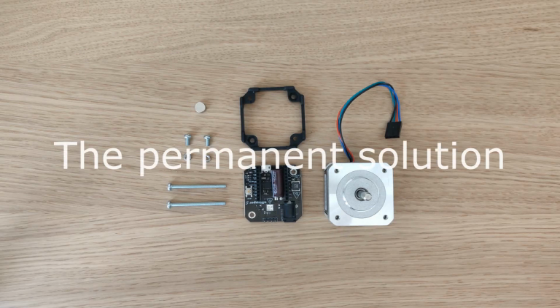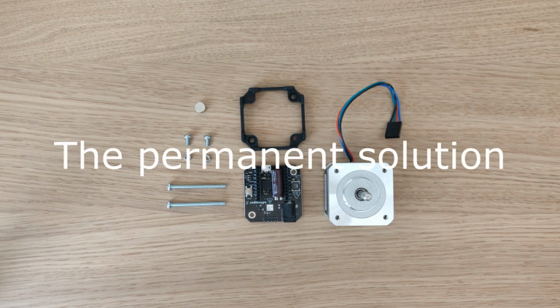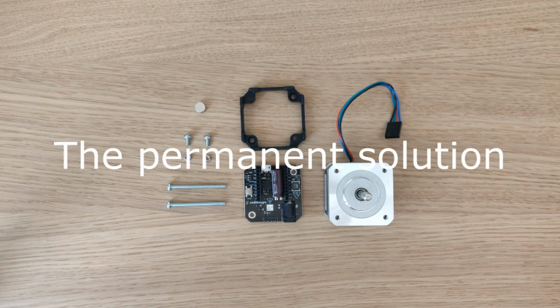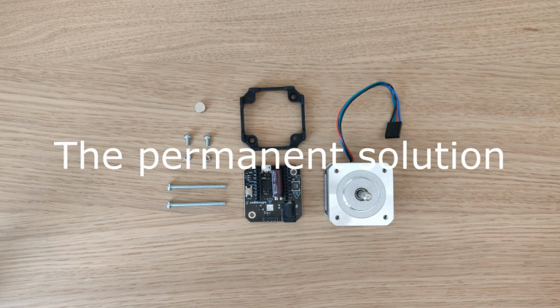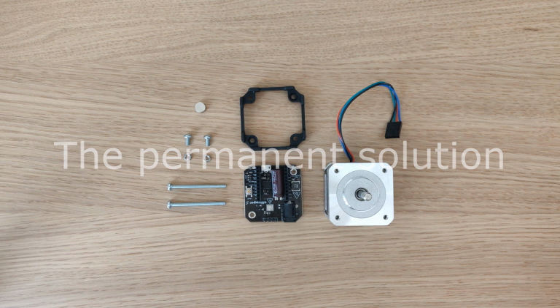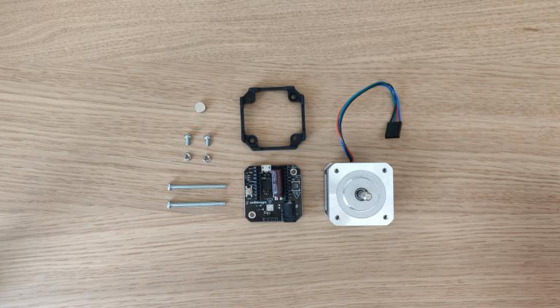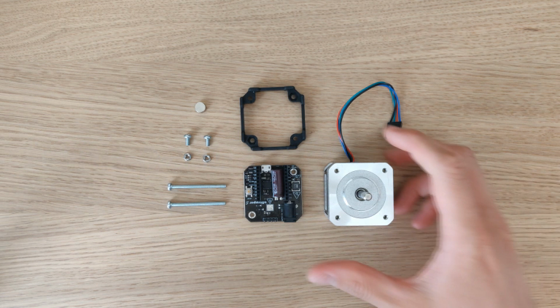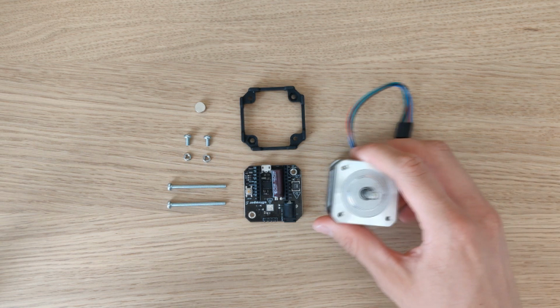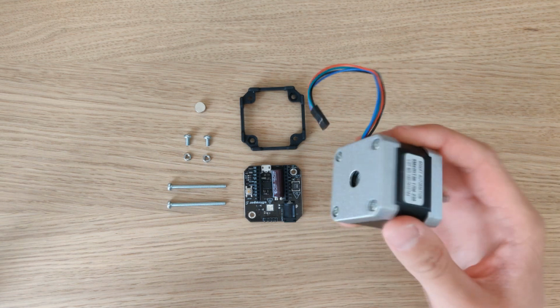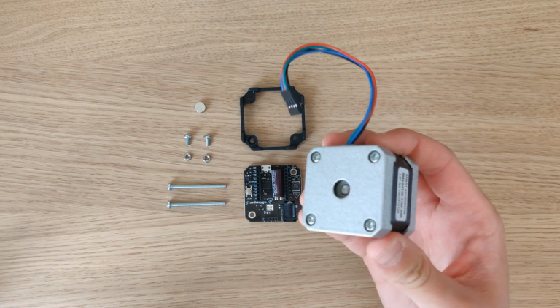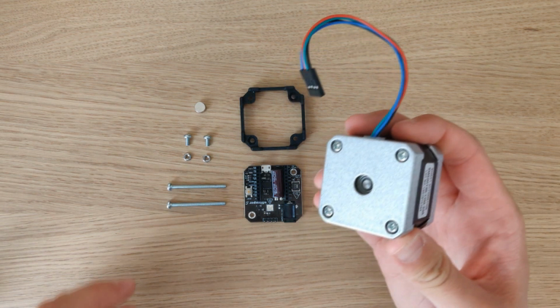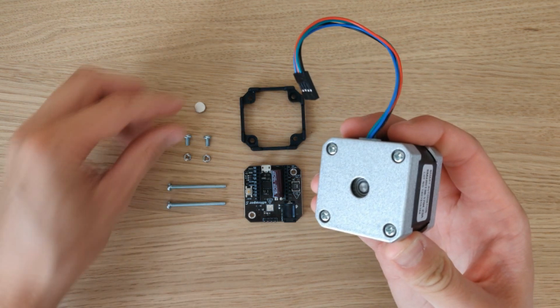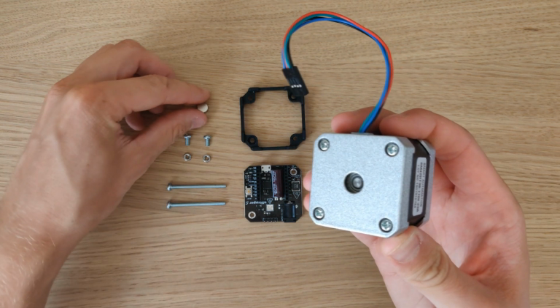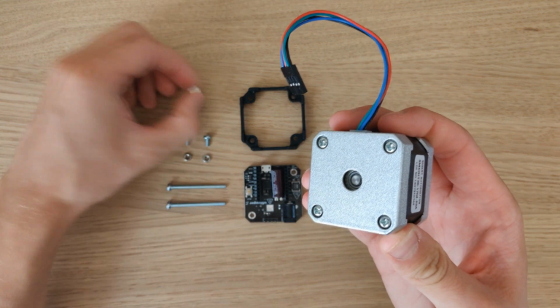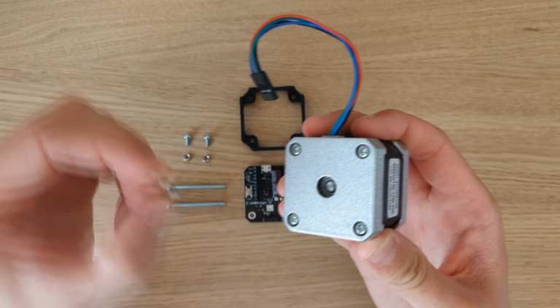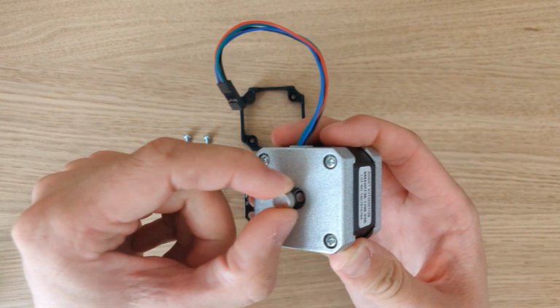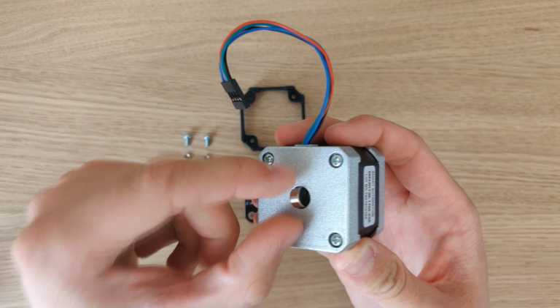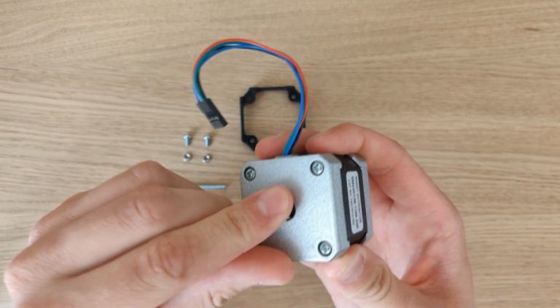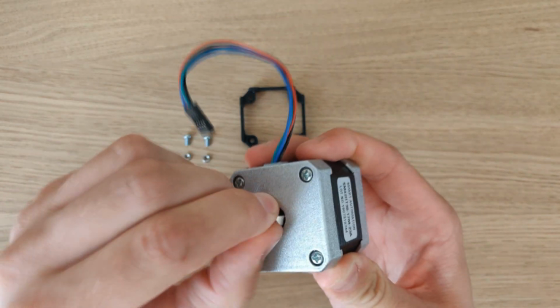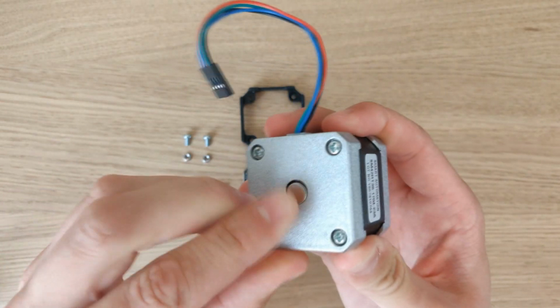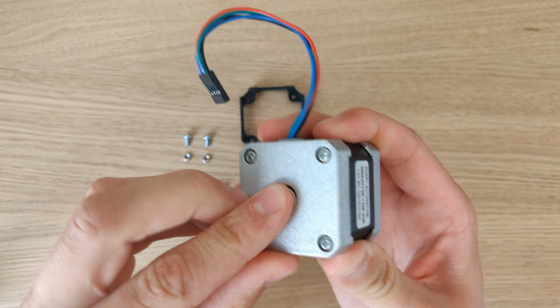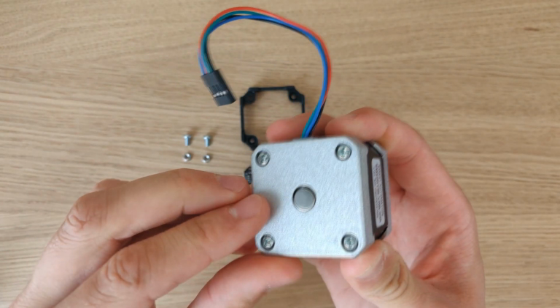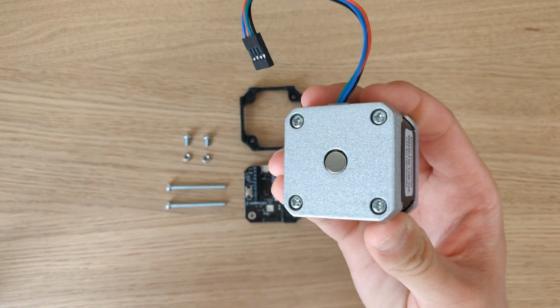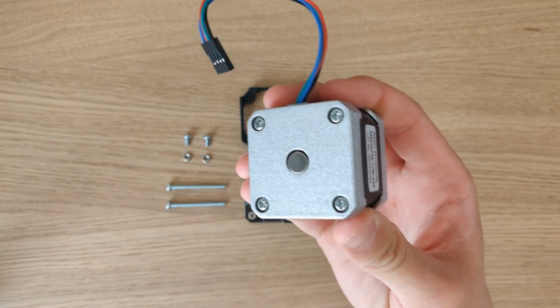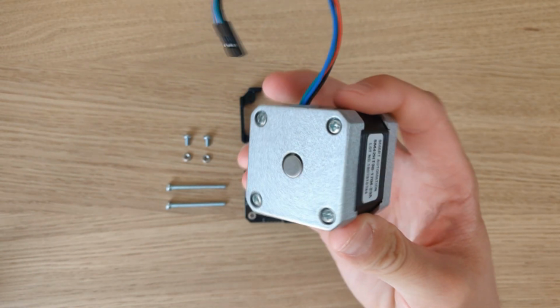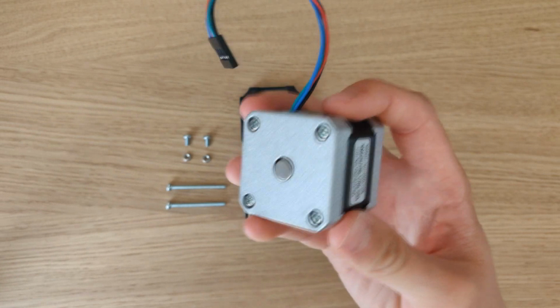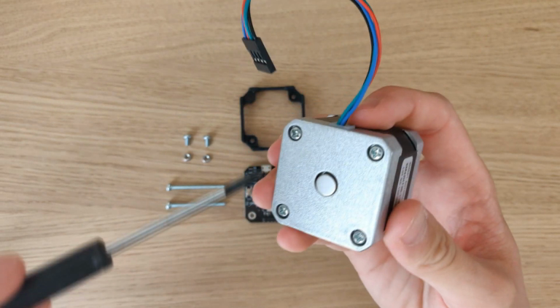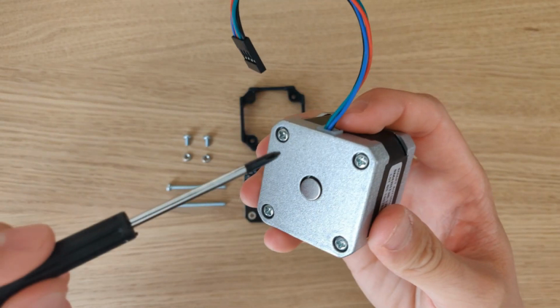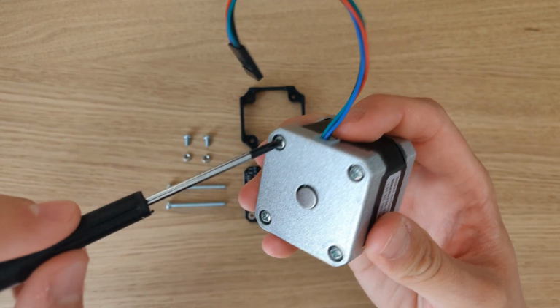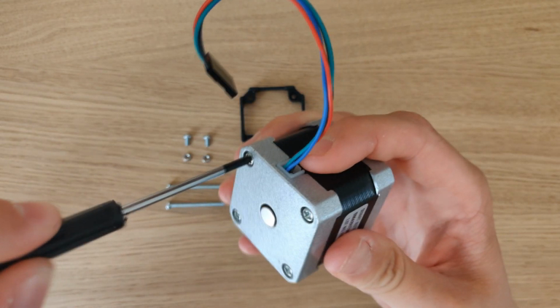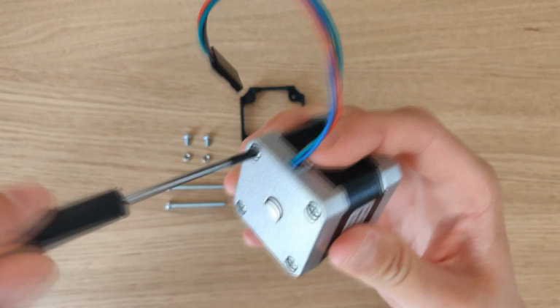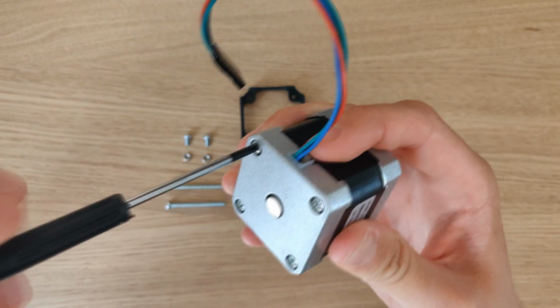To permanently mount the U-stepper to the motor you will need the materials shown on the table. Firstly, insert the encoder magnet and make sure that it's centered. Then undo two screws from the motor.